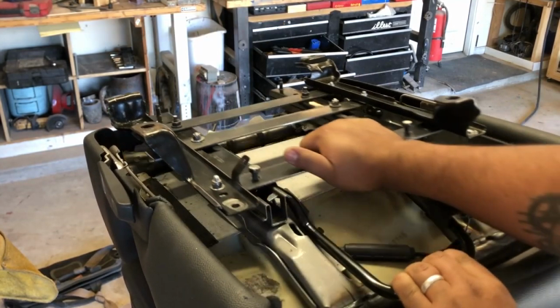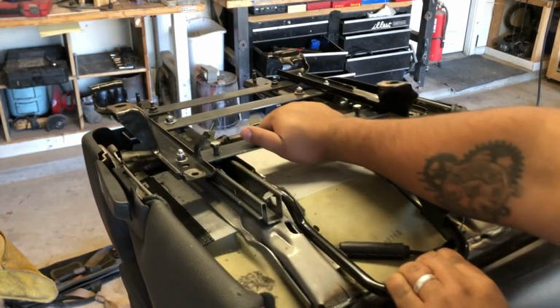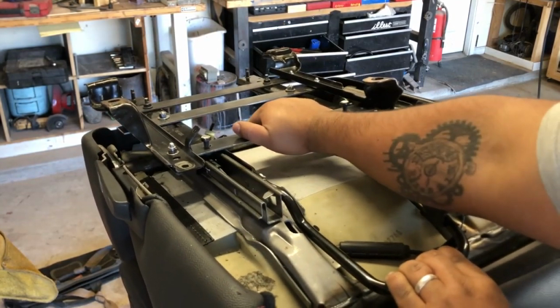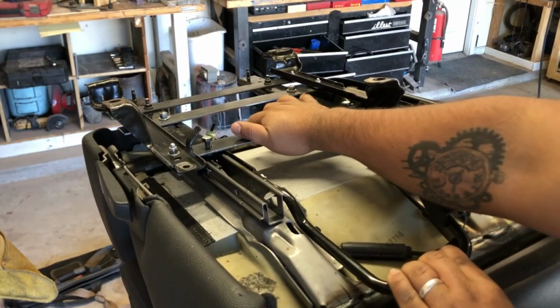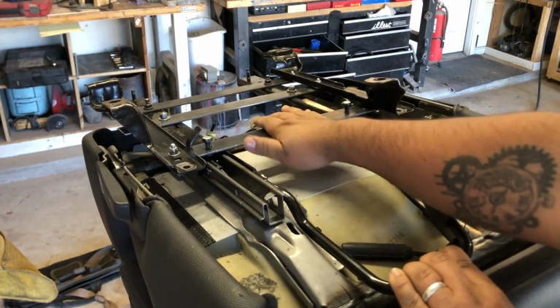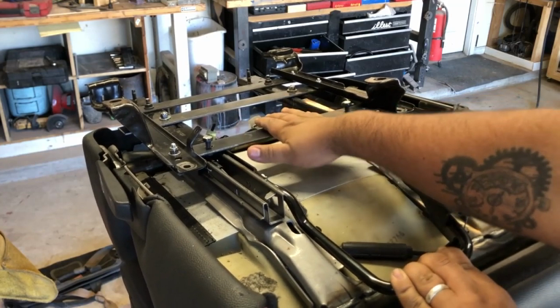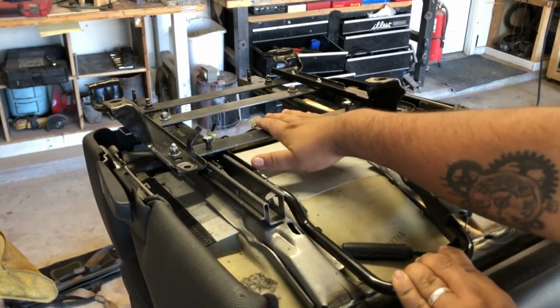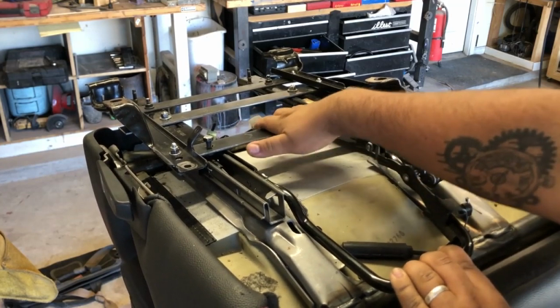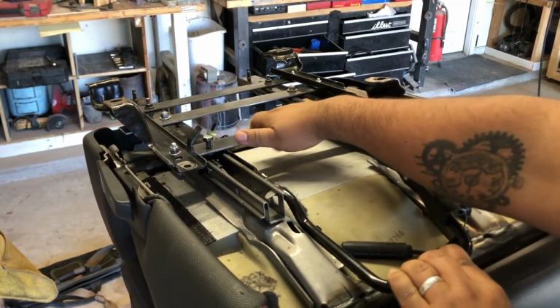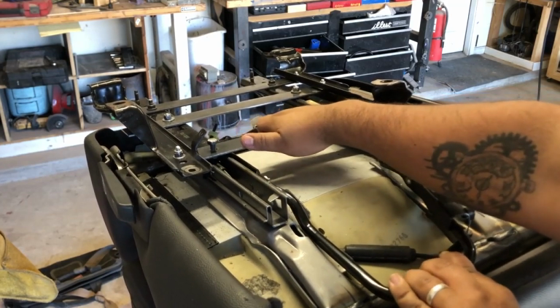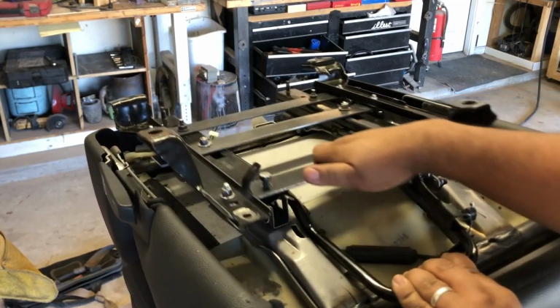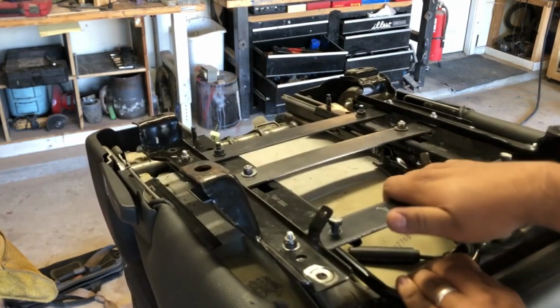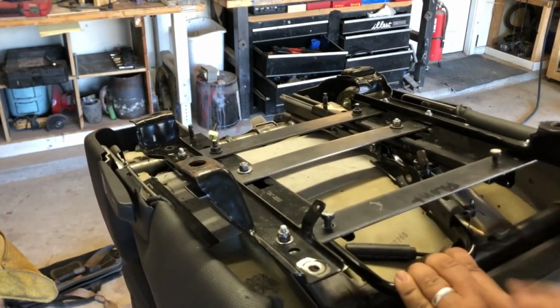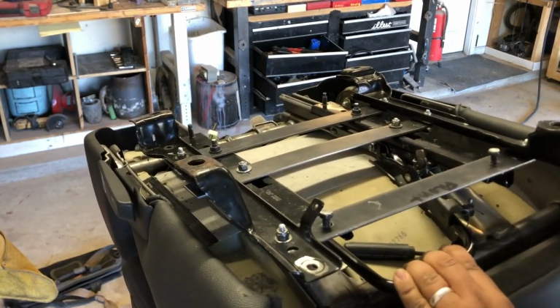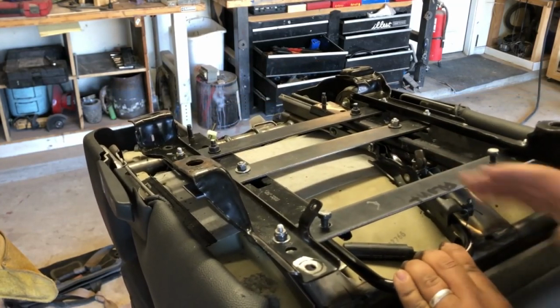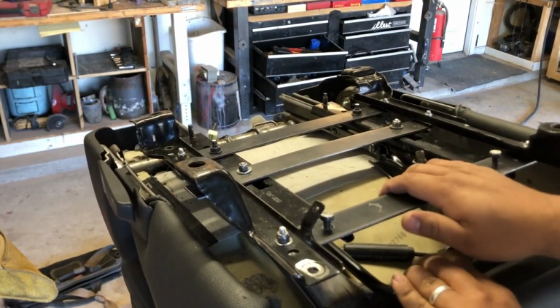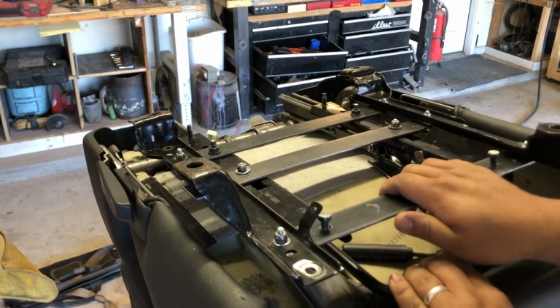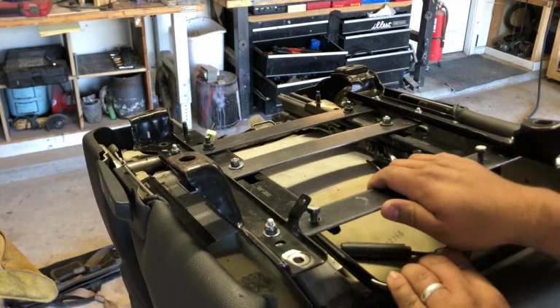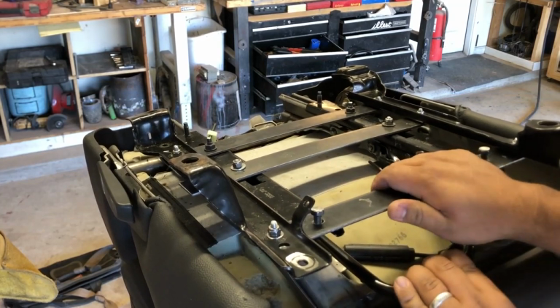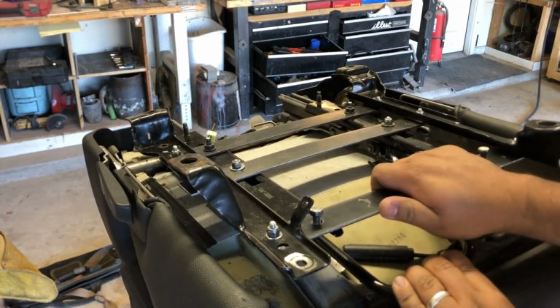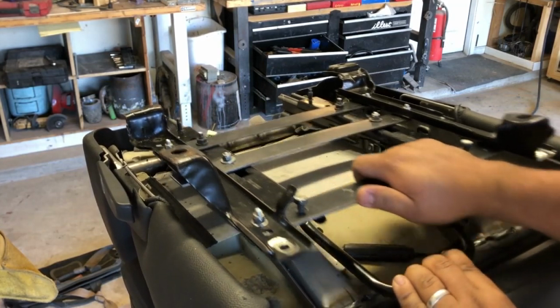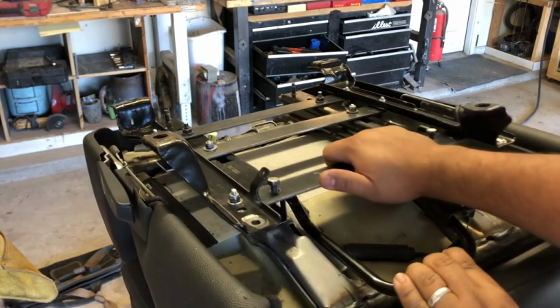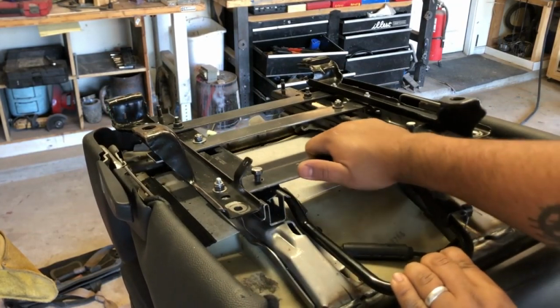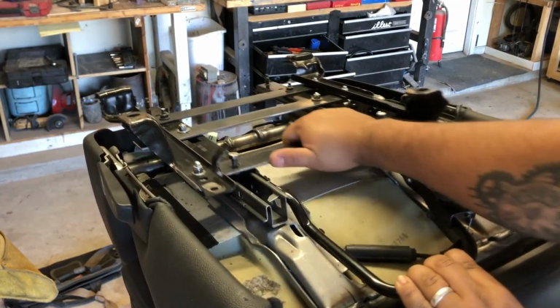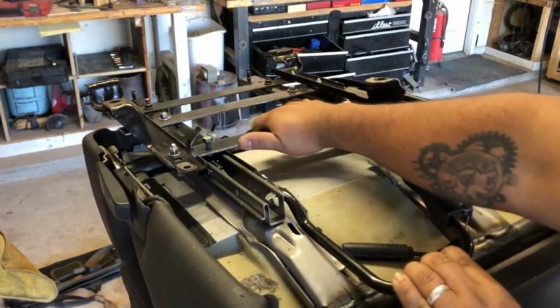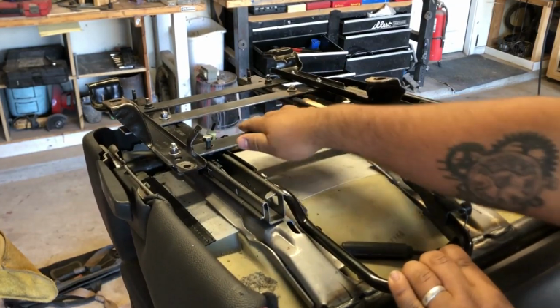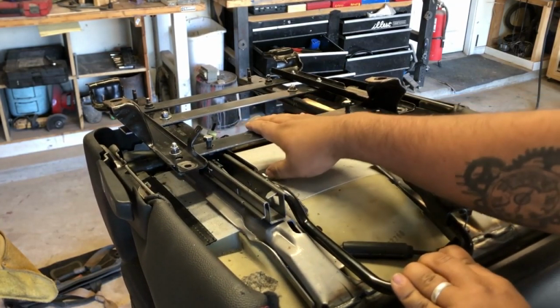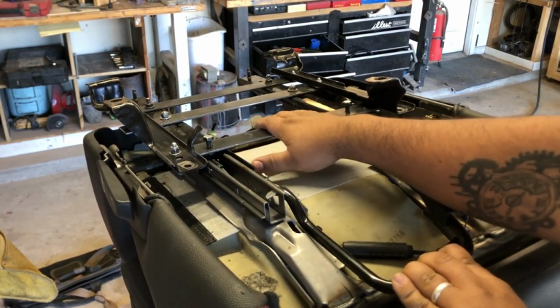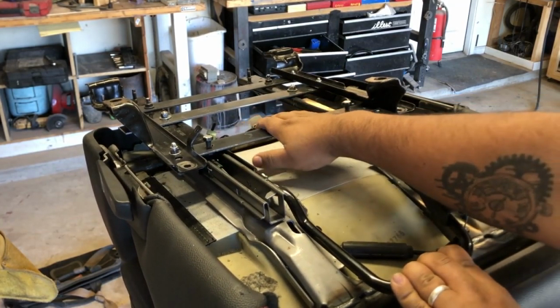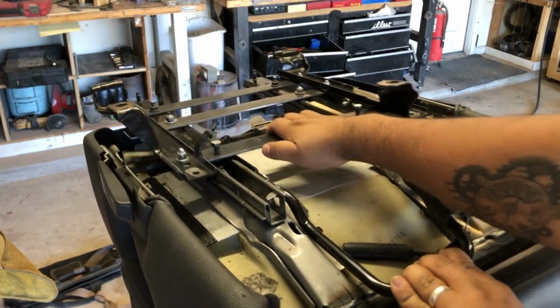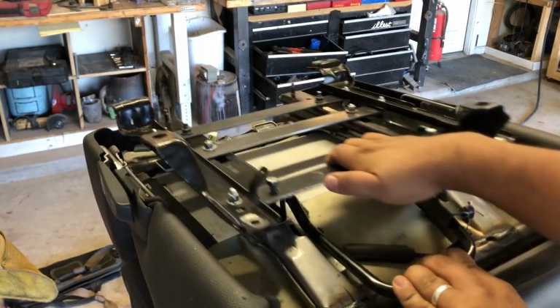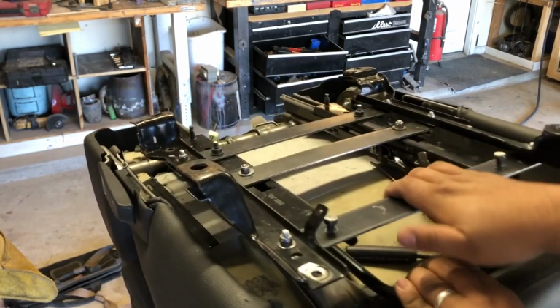Basically, this seat allows you to go way back if you really wanted to. It gives you a lot more distance backwards now.